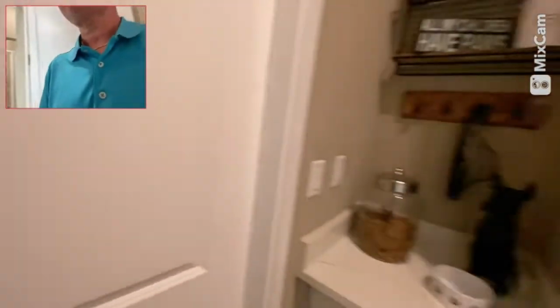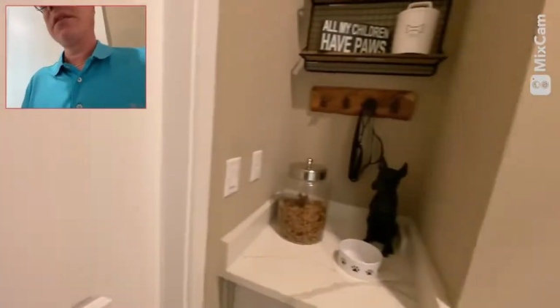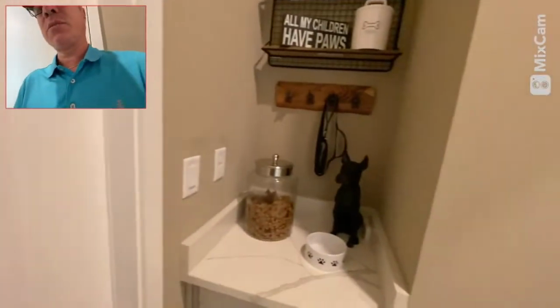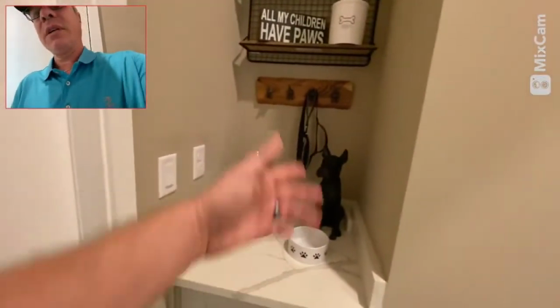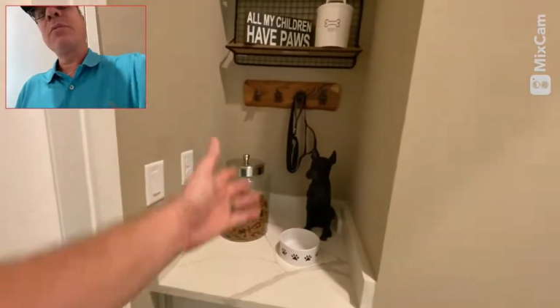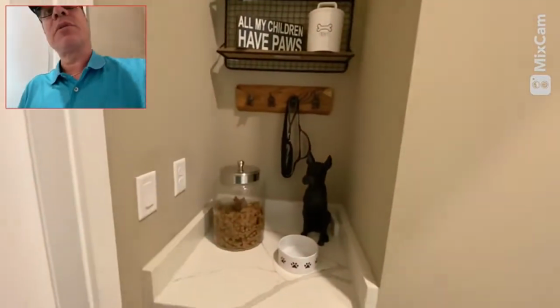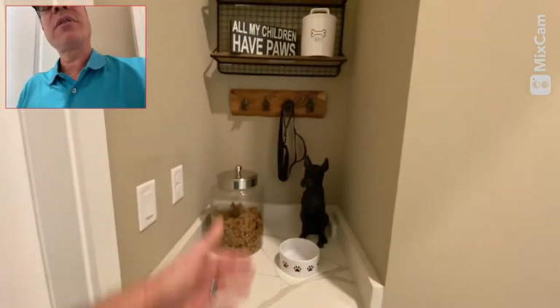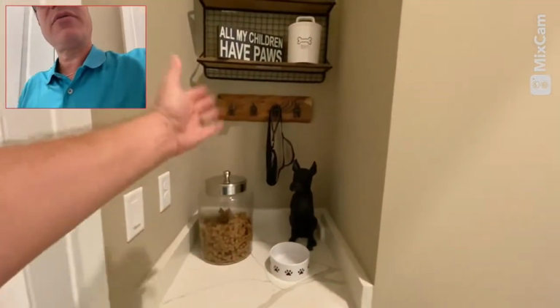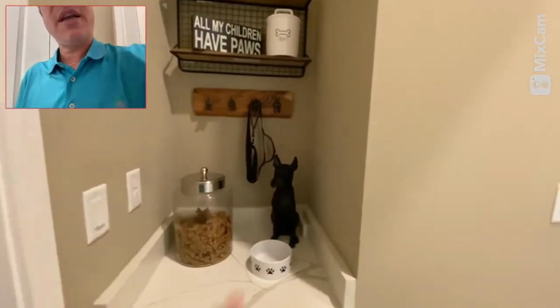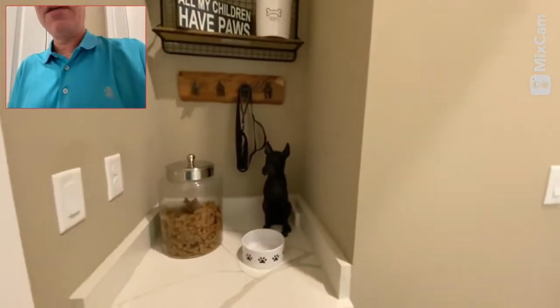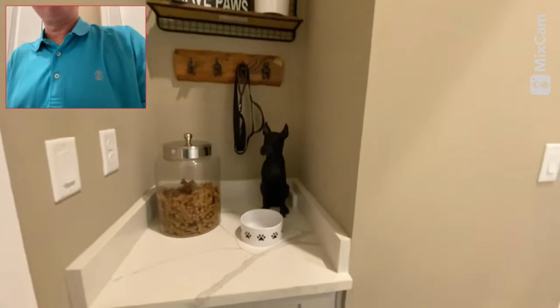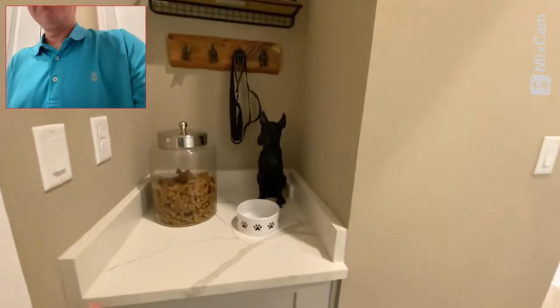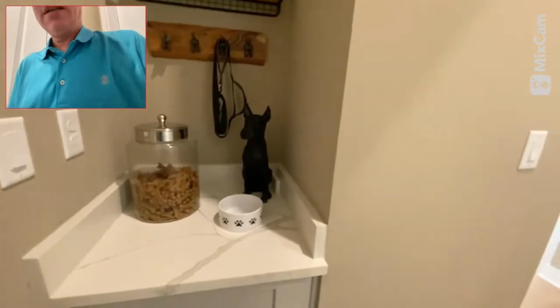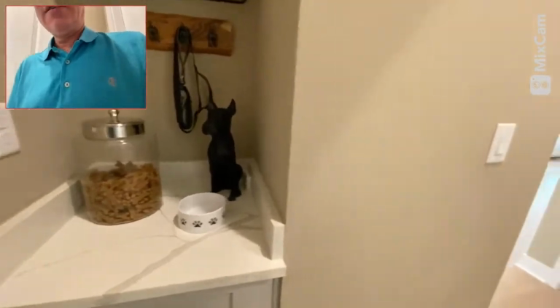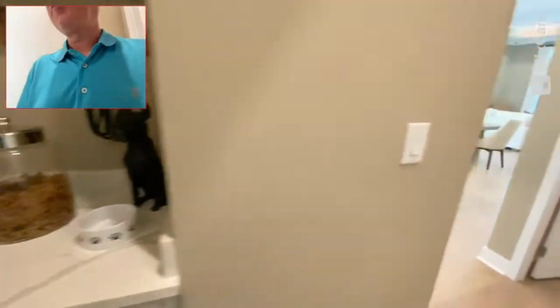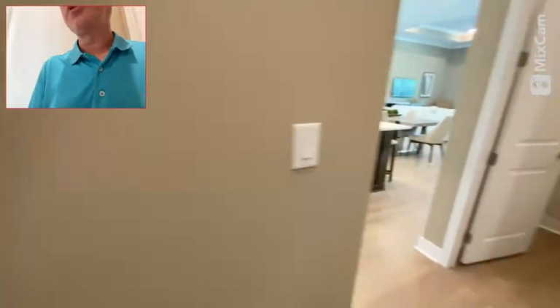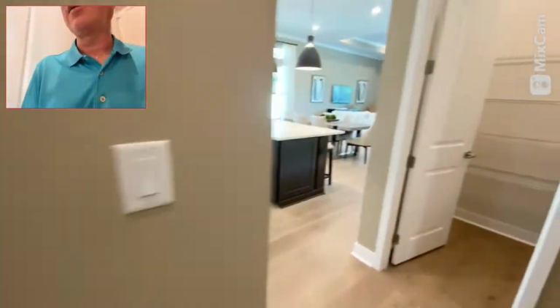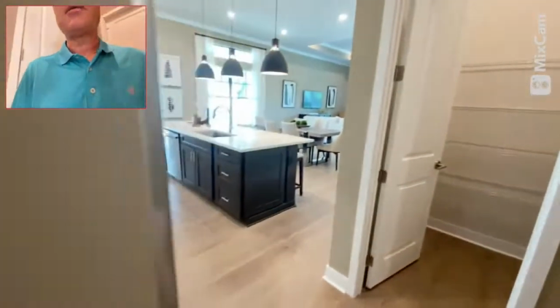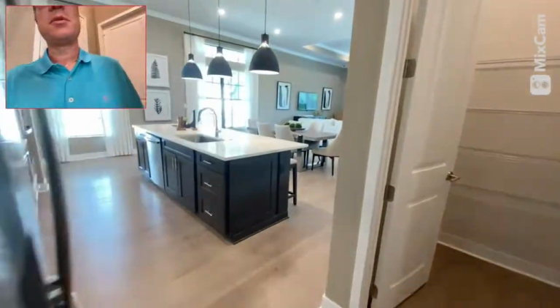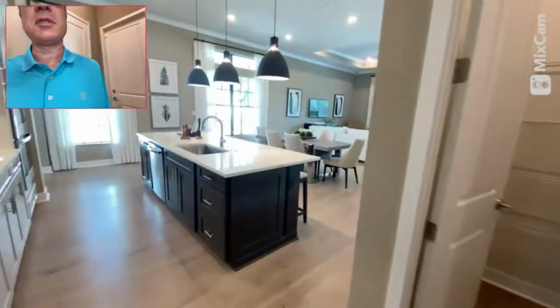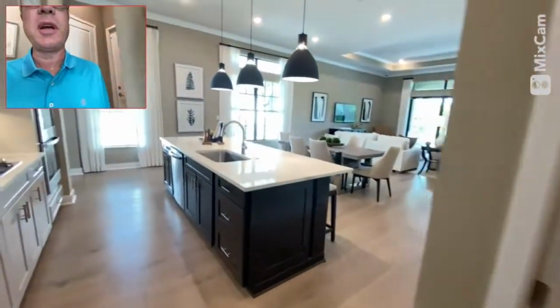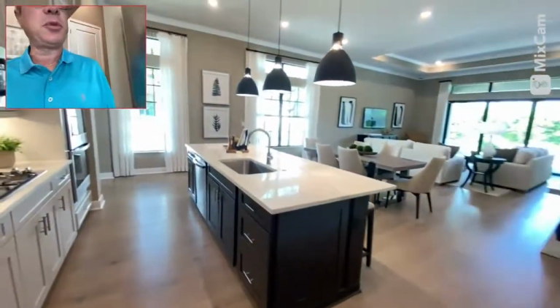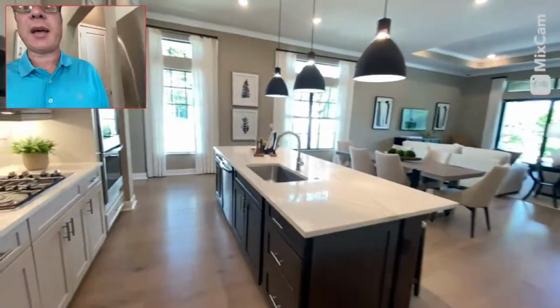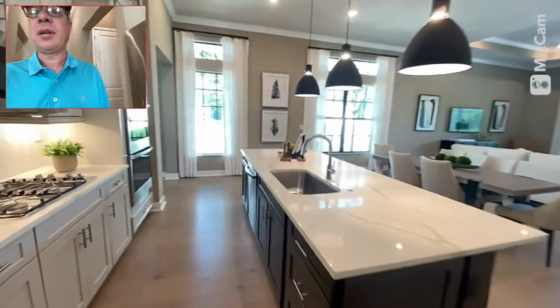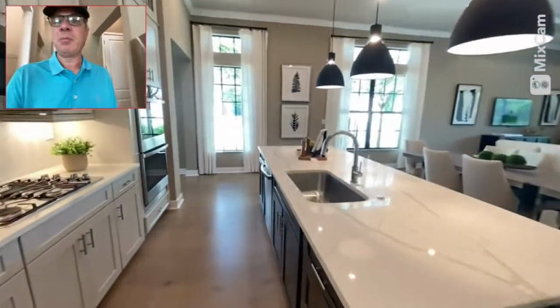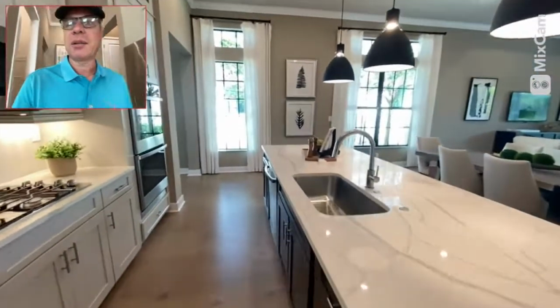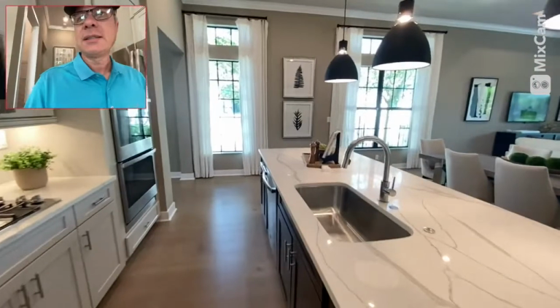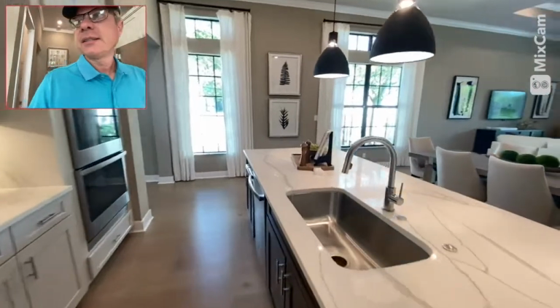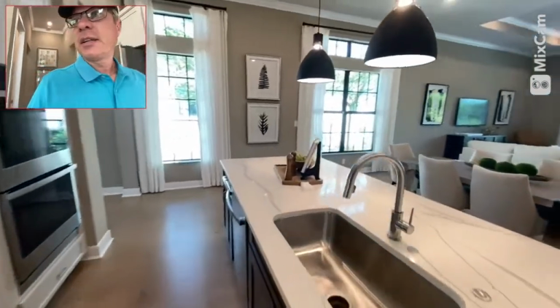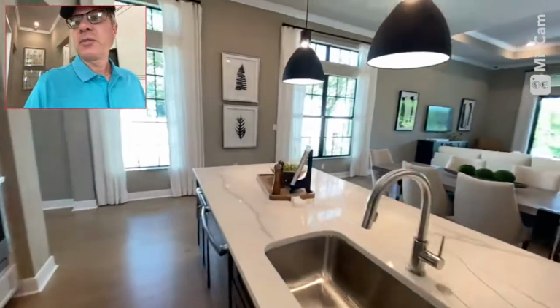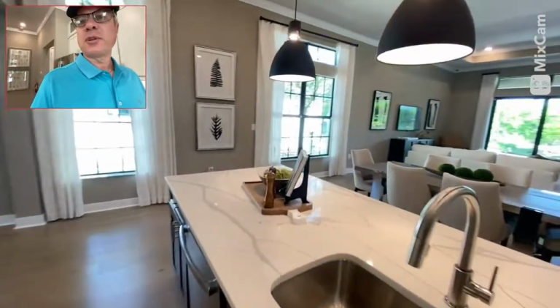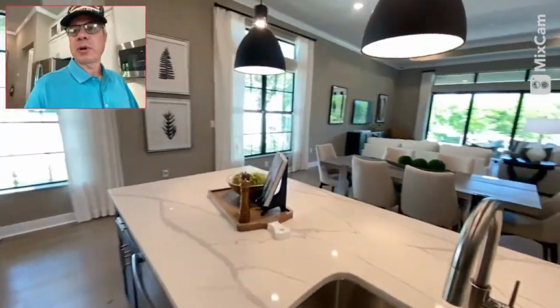I guess this is where you put the dog stuff and hang your keys before you head out of the house. So this is the two-bedroom, two-bath model here in the Falls of Parkland.